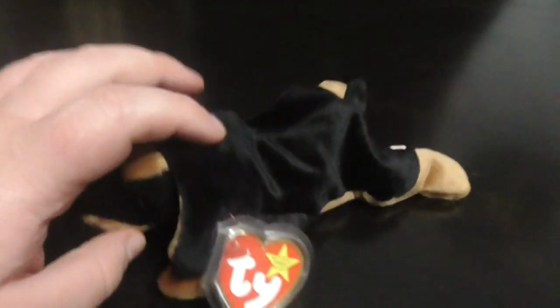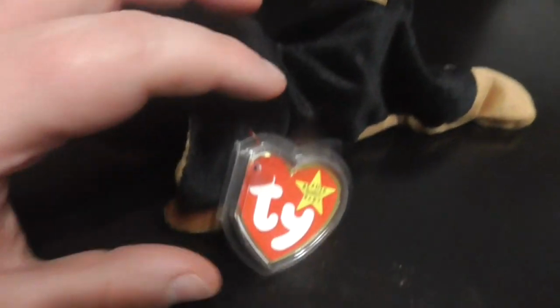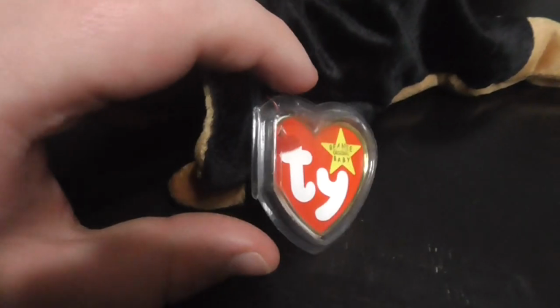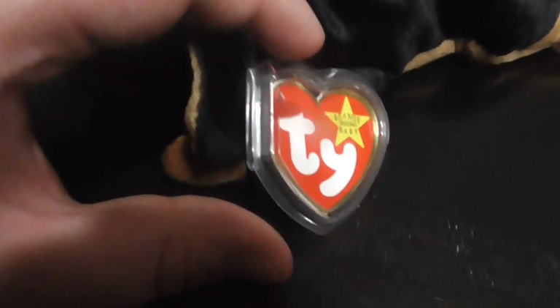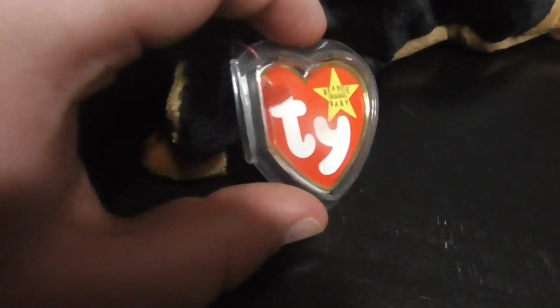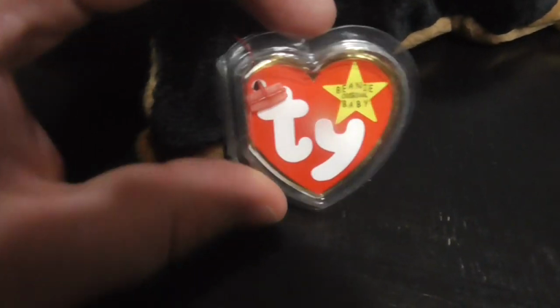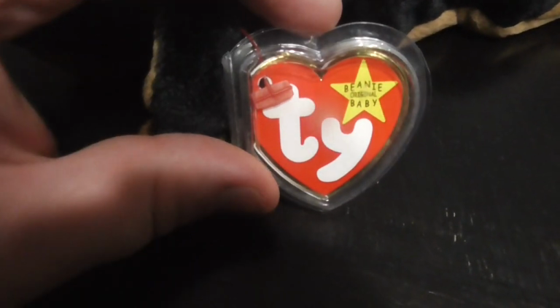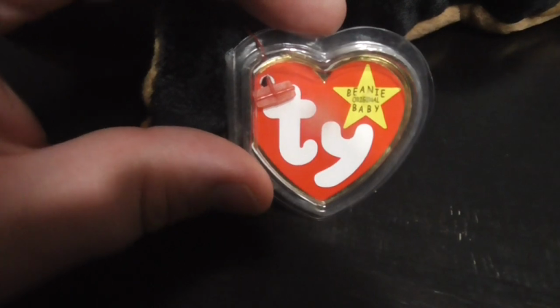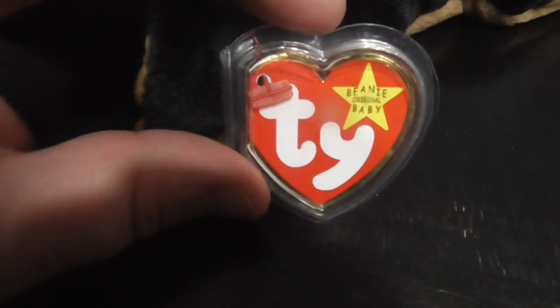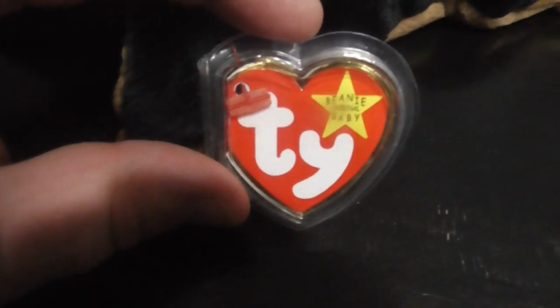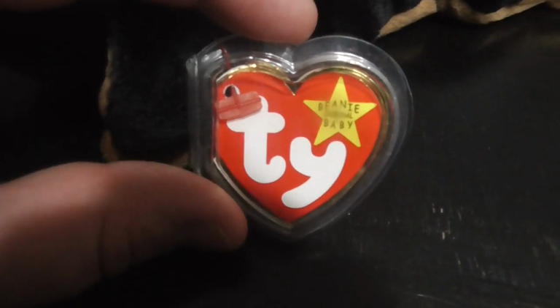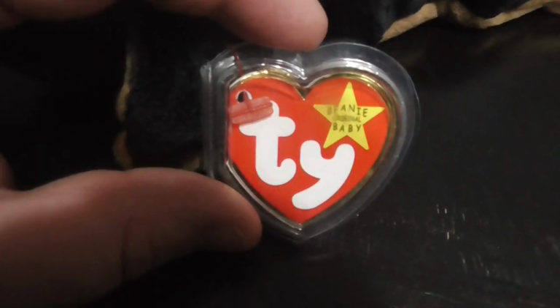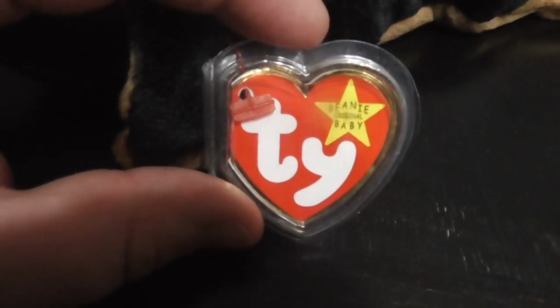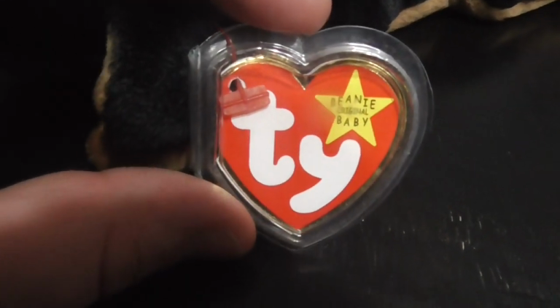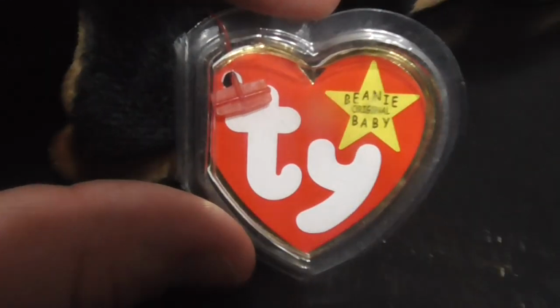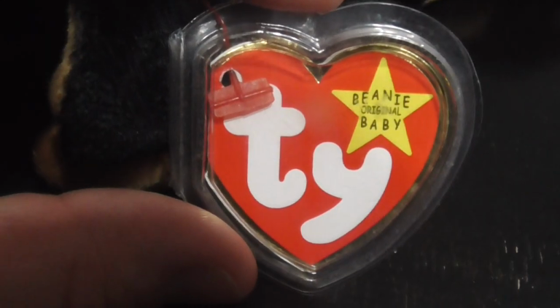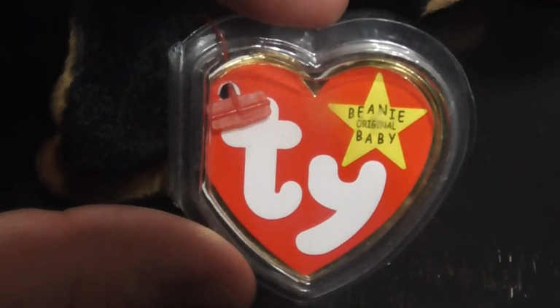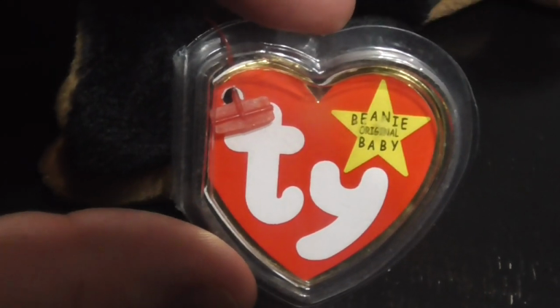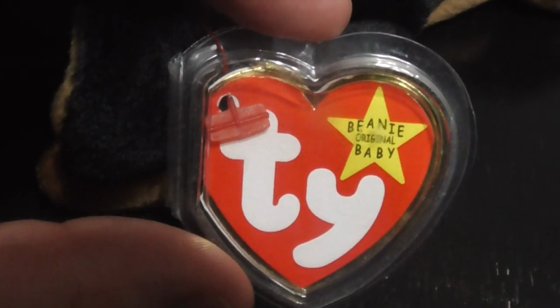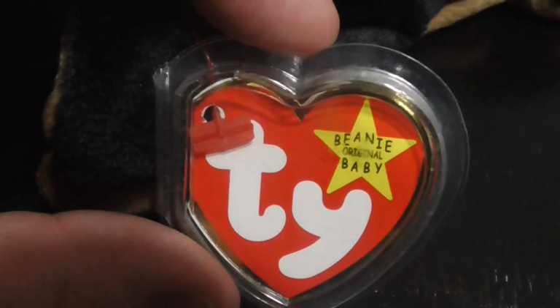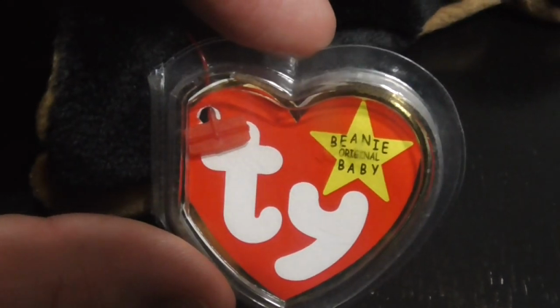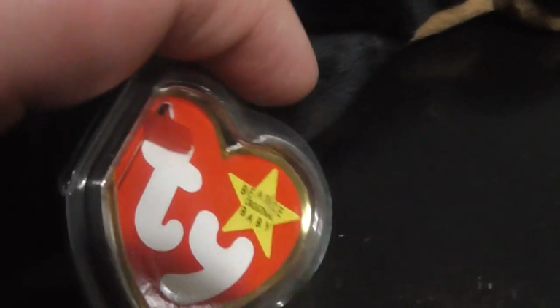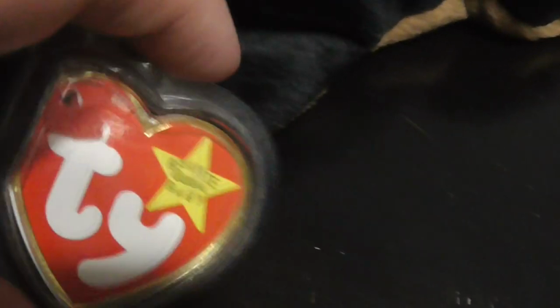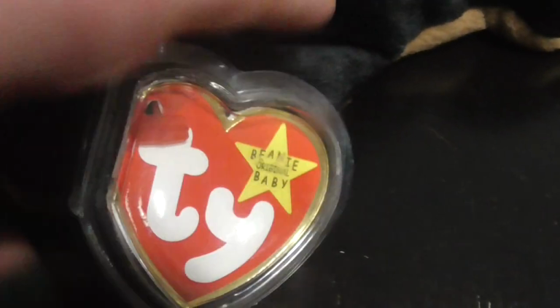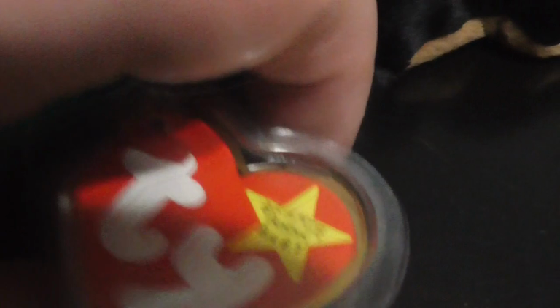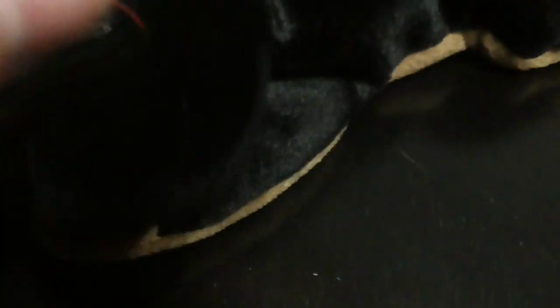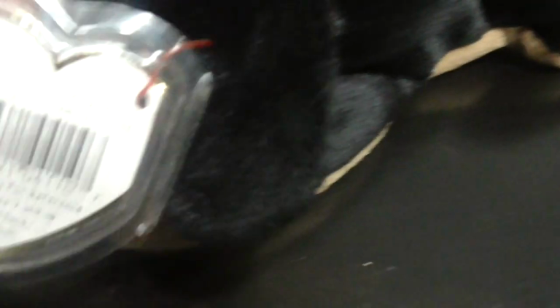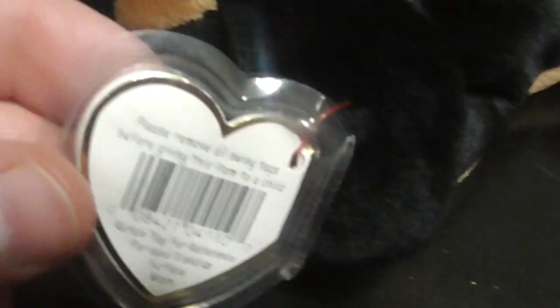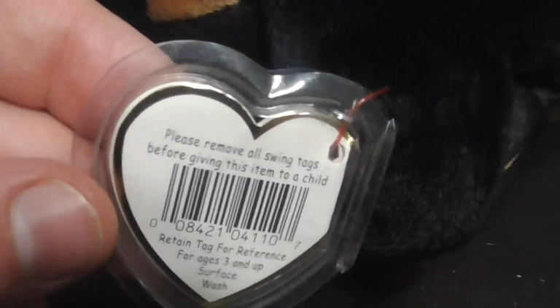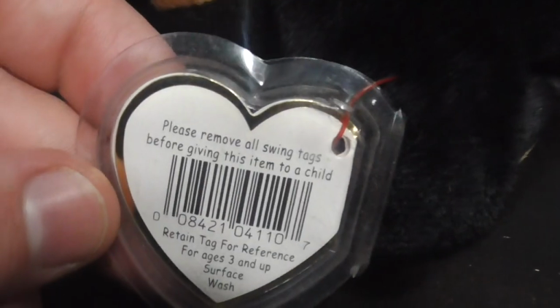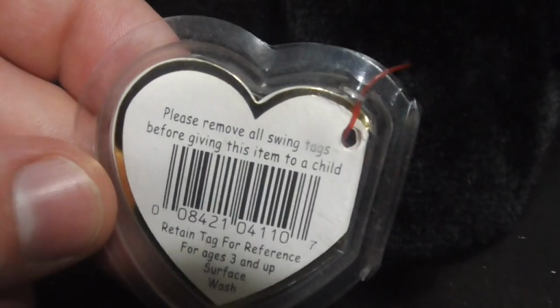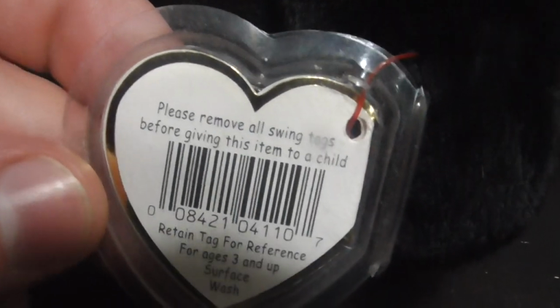Here's the hang tag. There's the back of the tag.